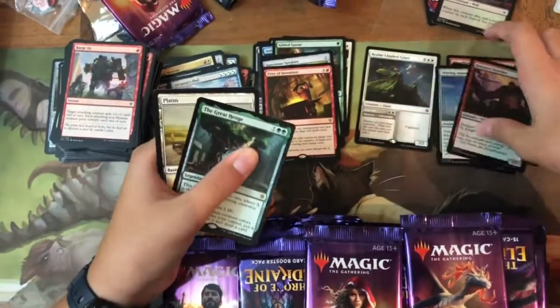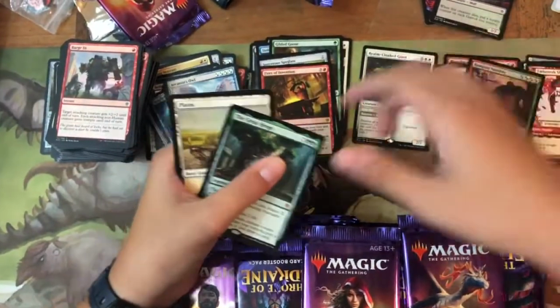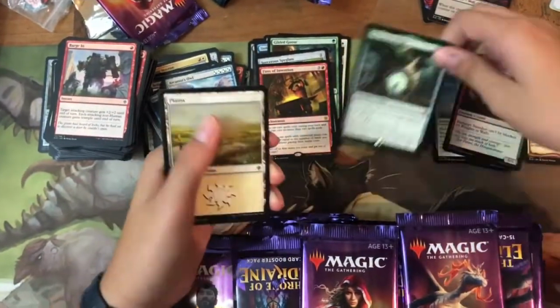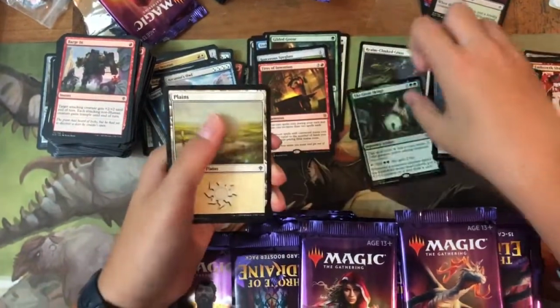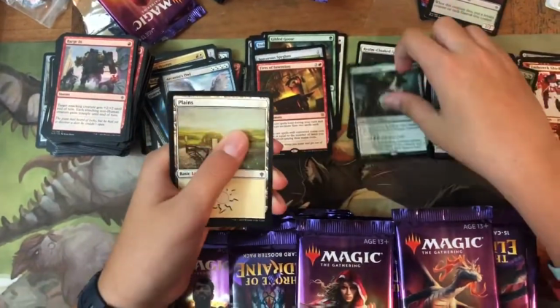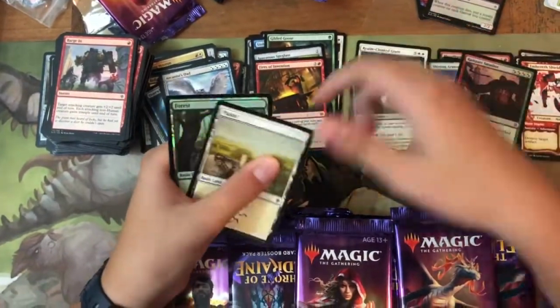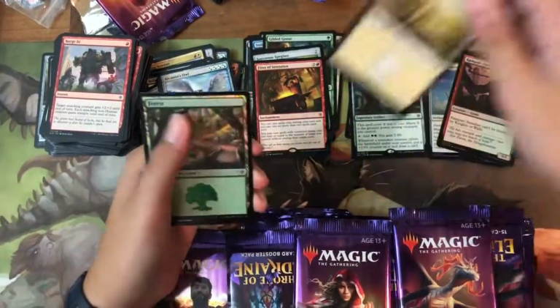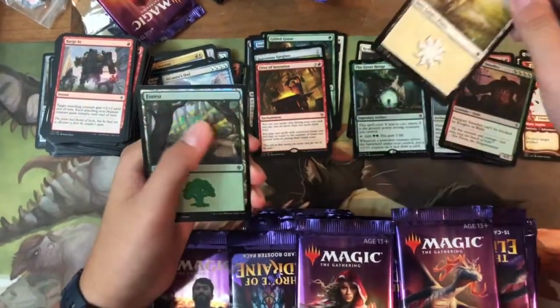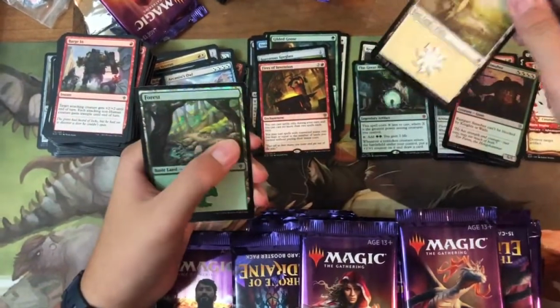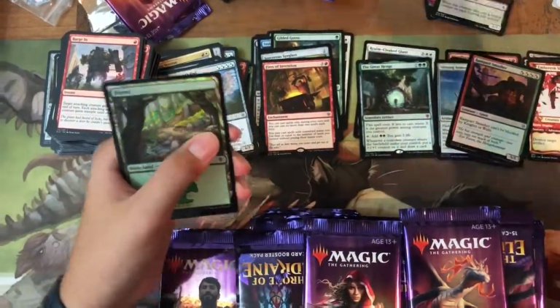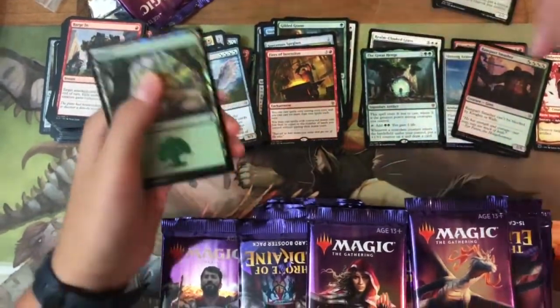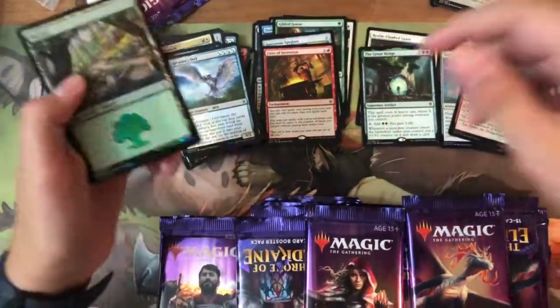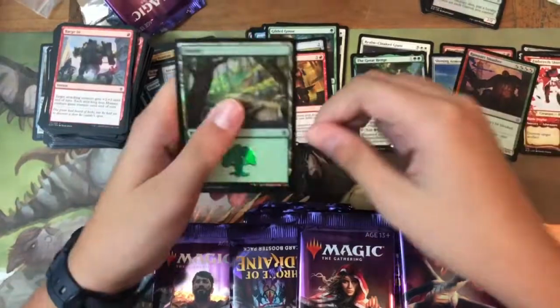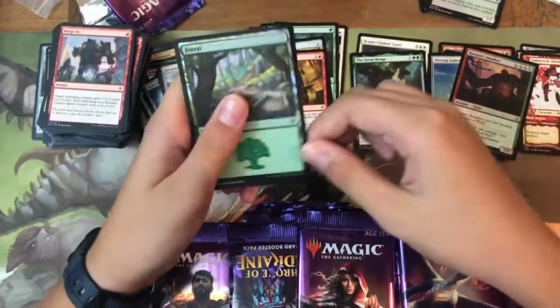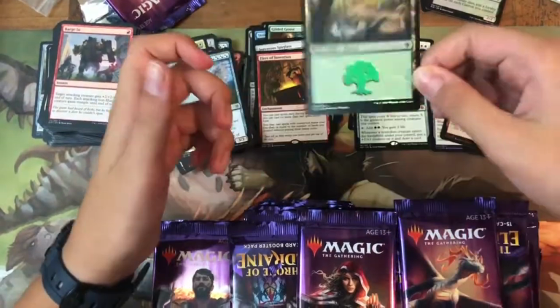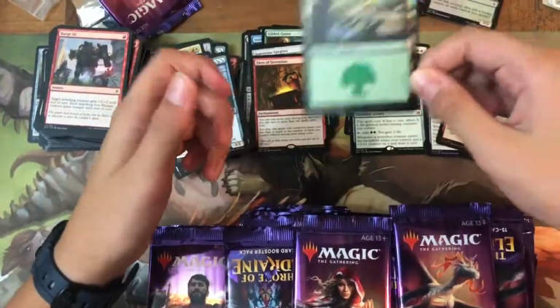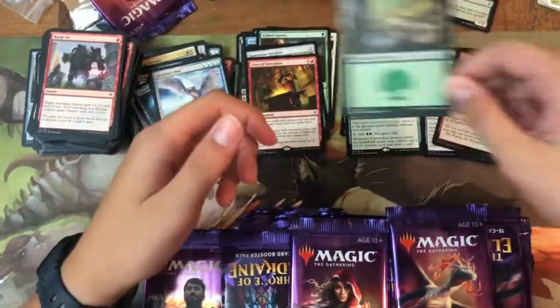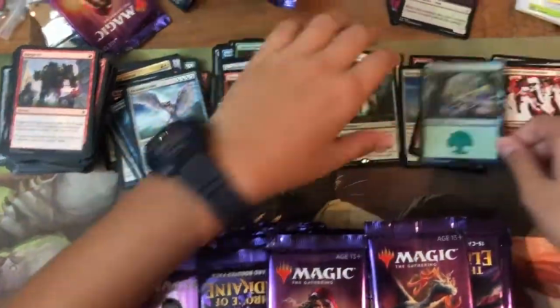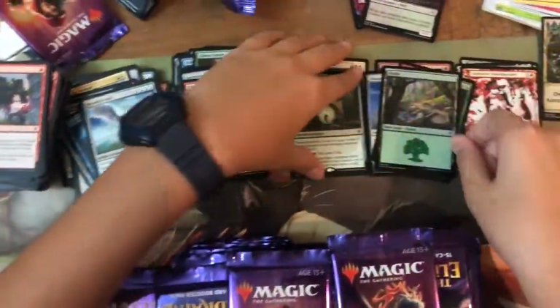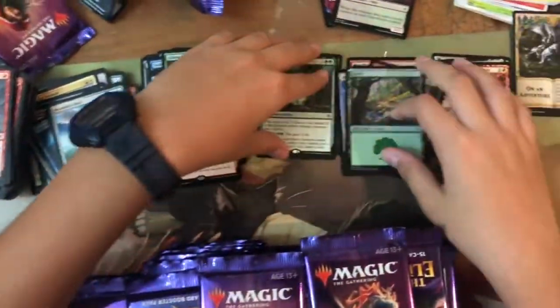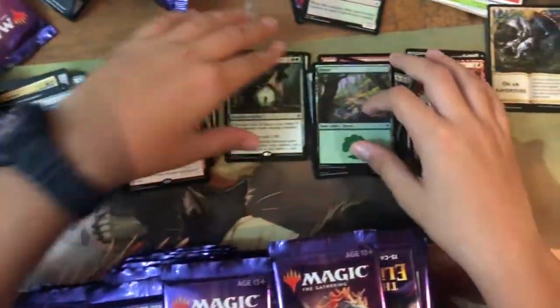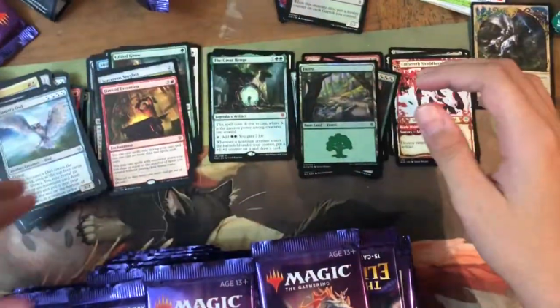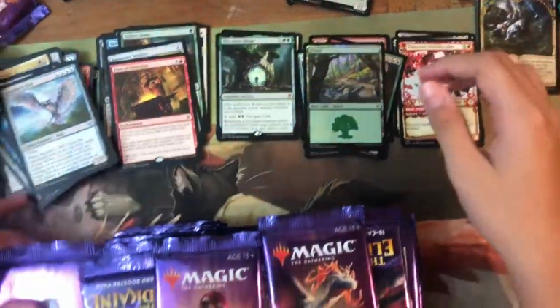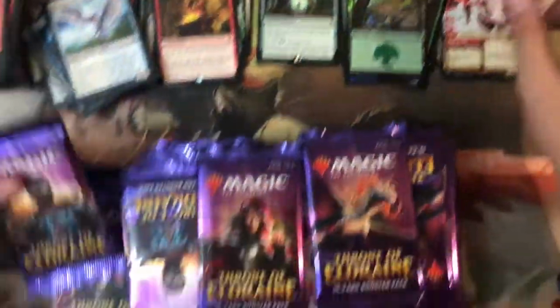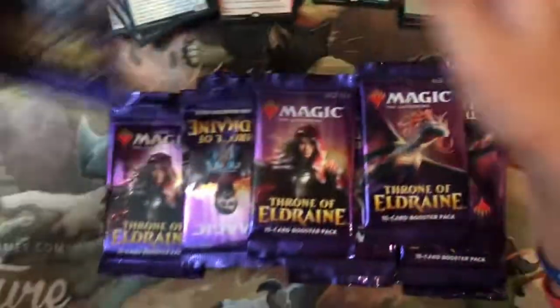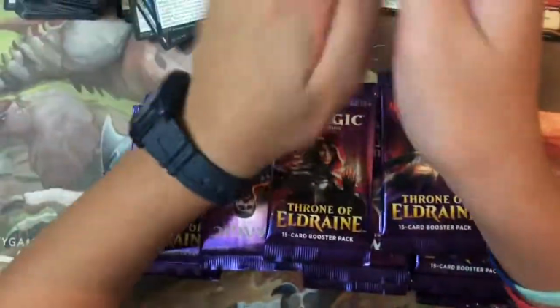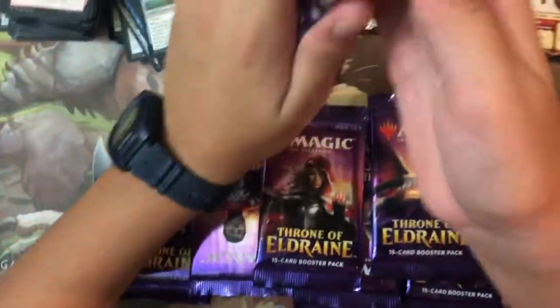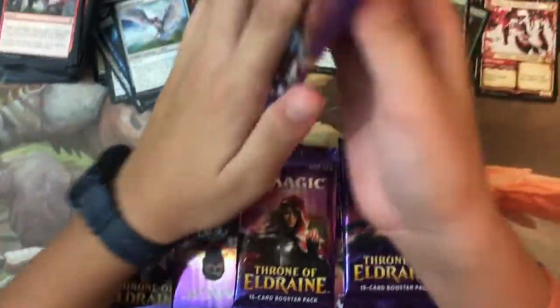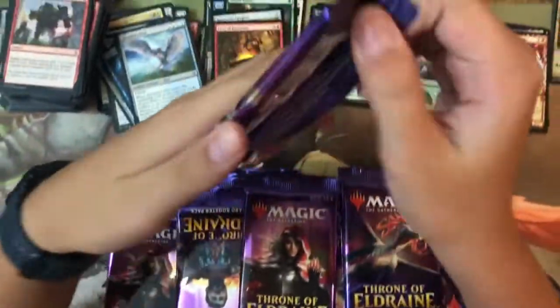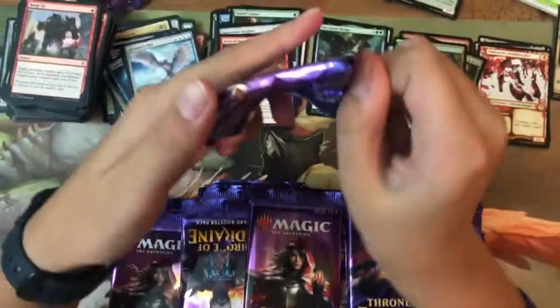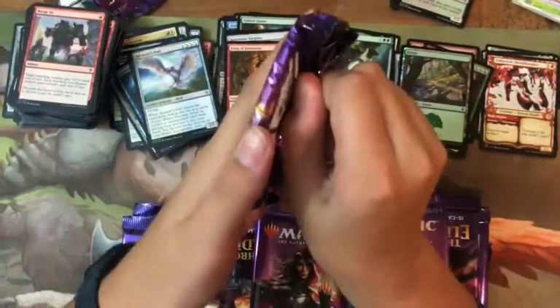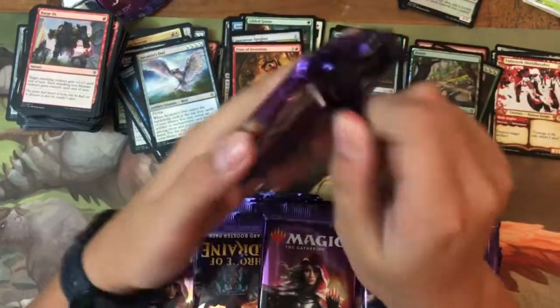And the foil is a forest. Wow — foil mythic in the same pack. That's one!